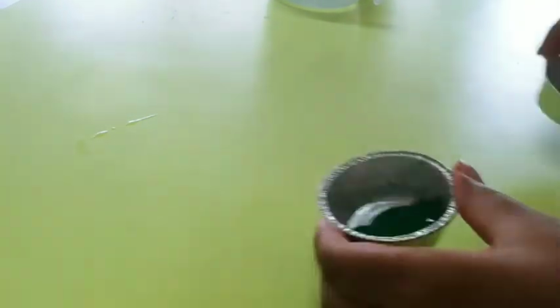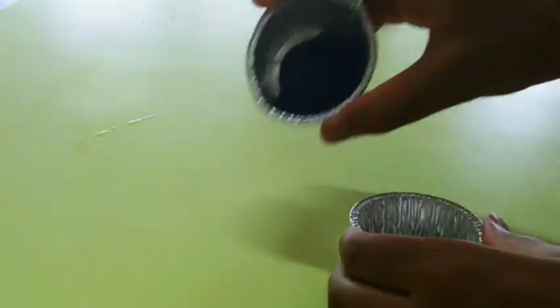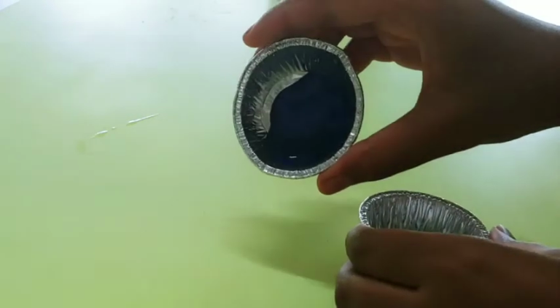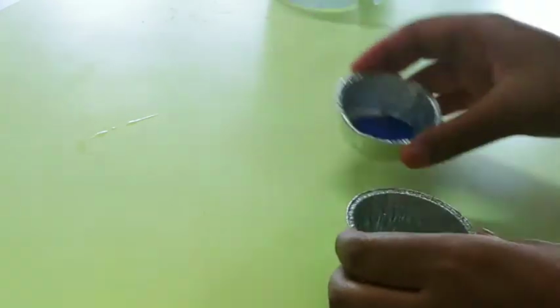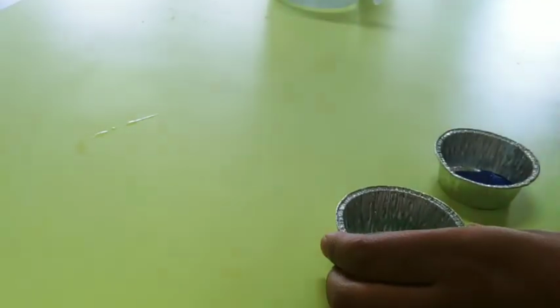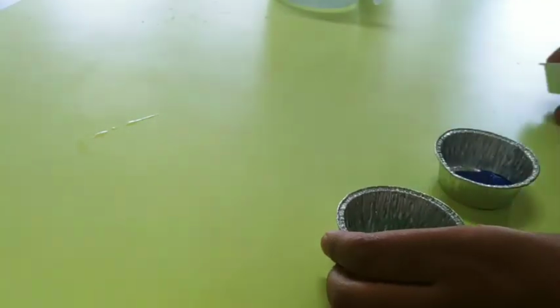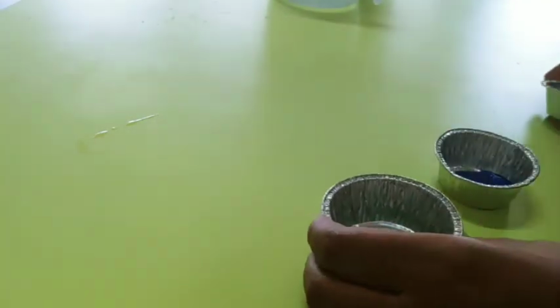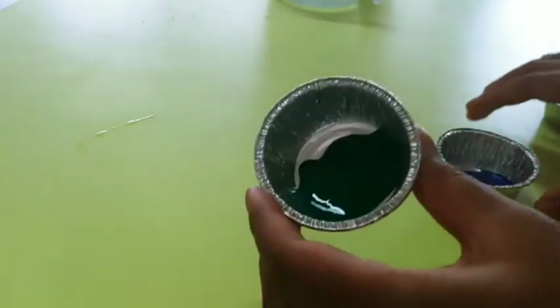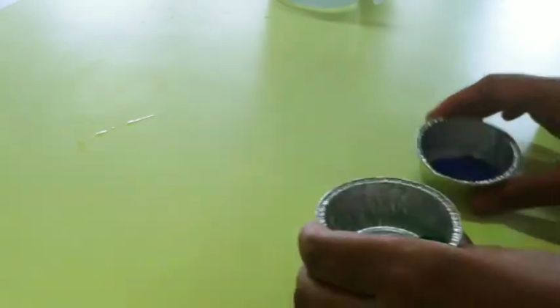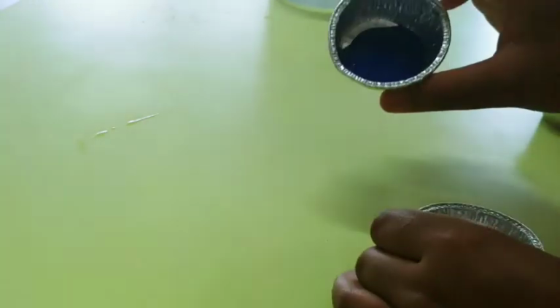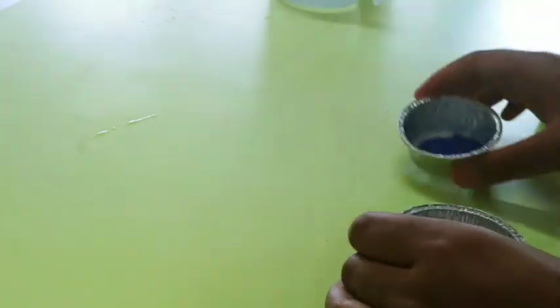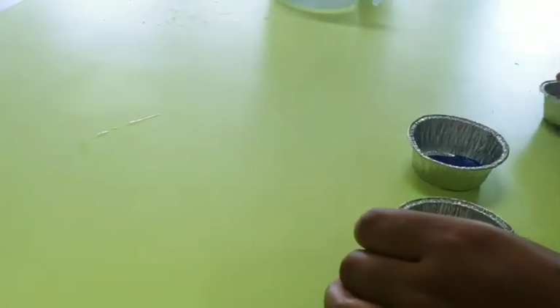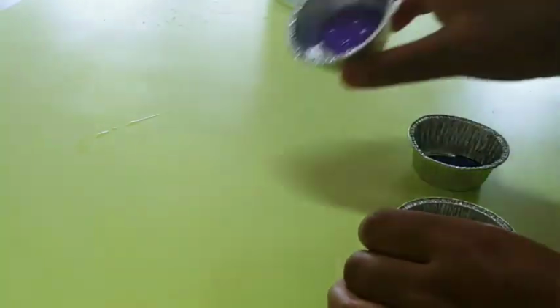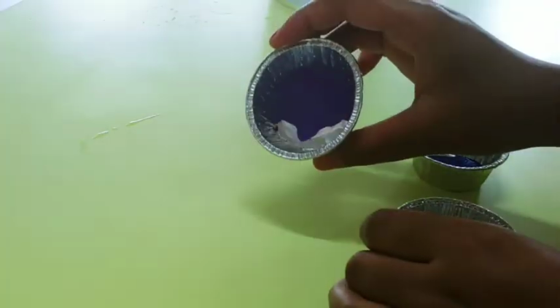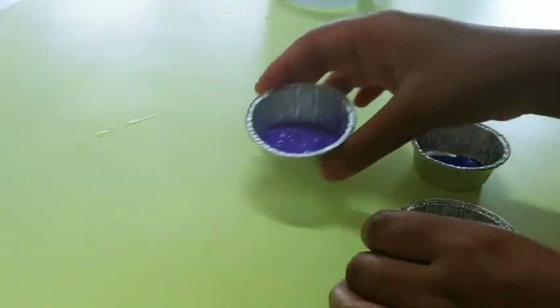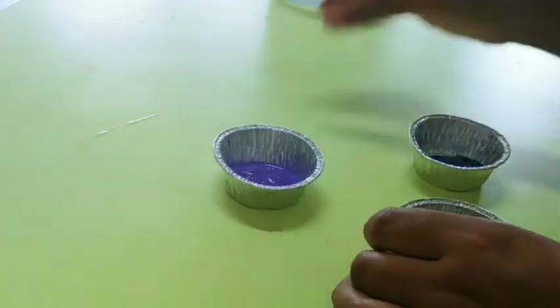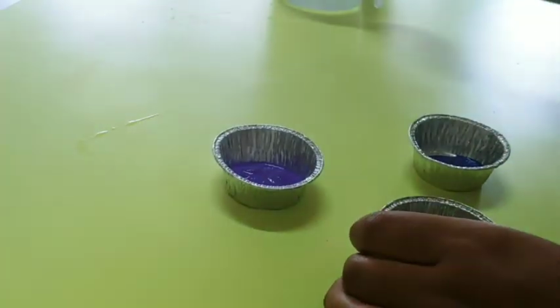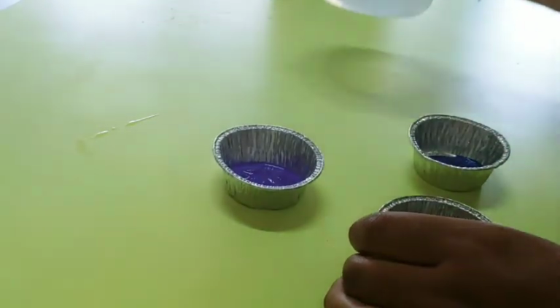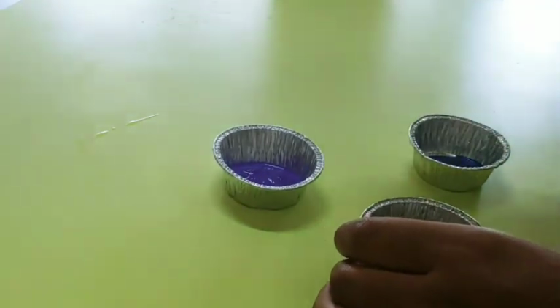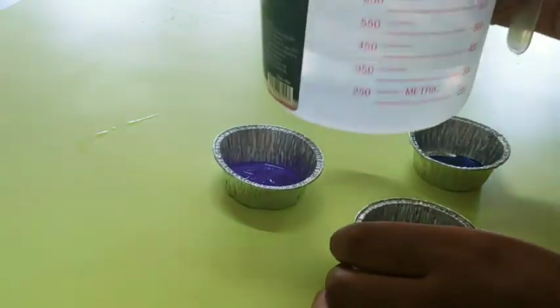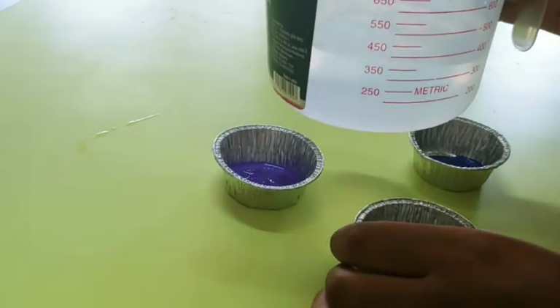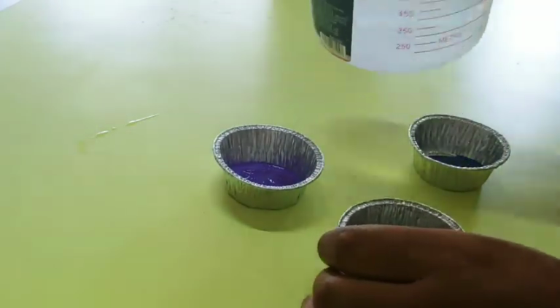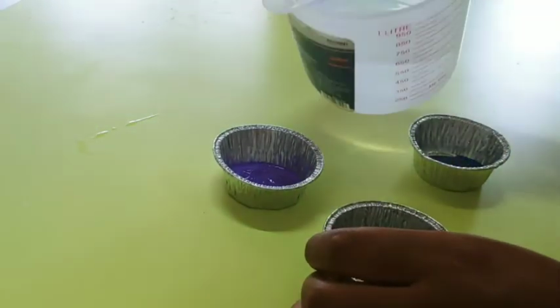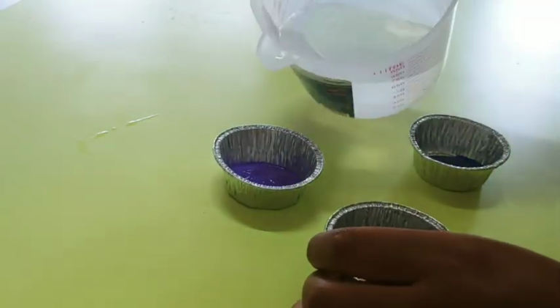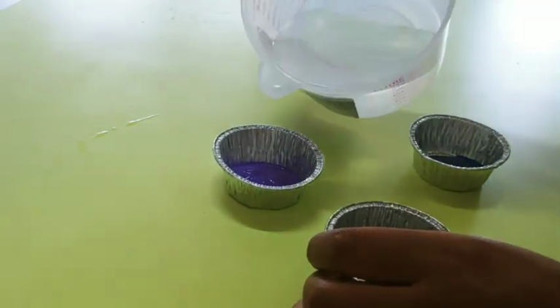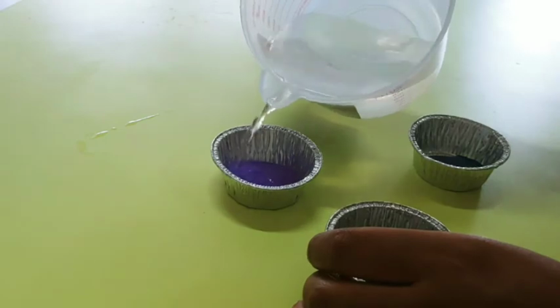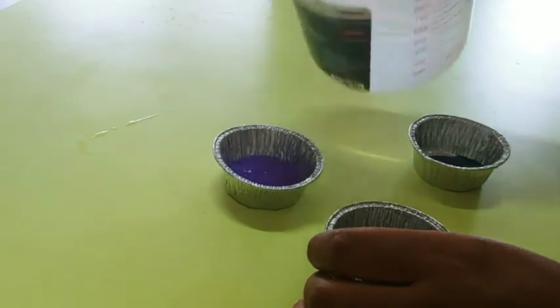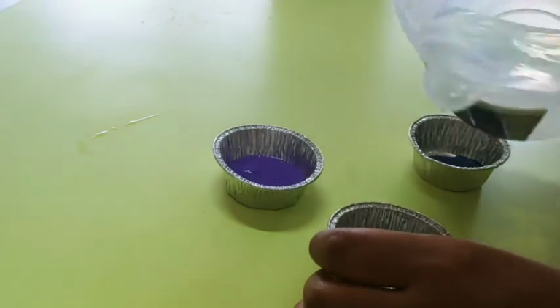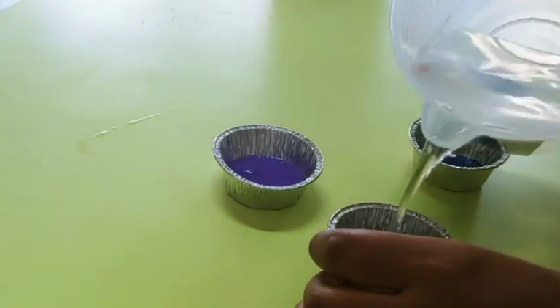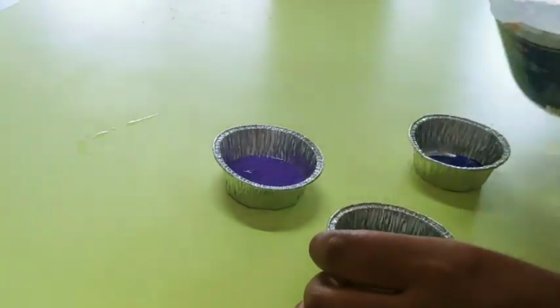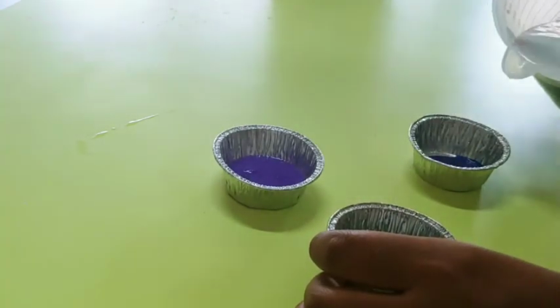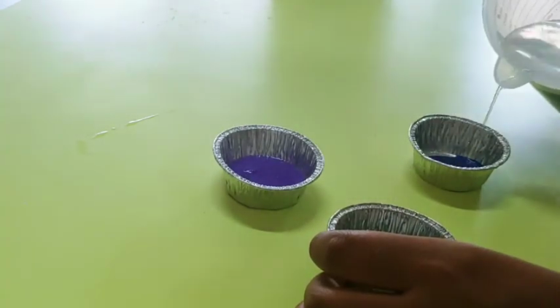You start with three colors of paint. I'm going to use green, blue, and purple. Then you add a little bit of water to each one.